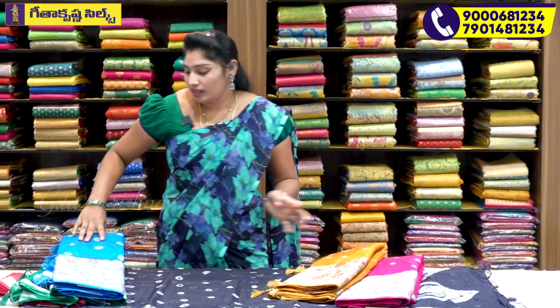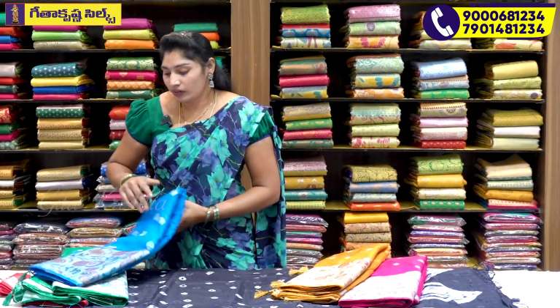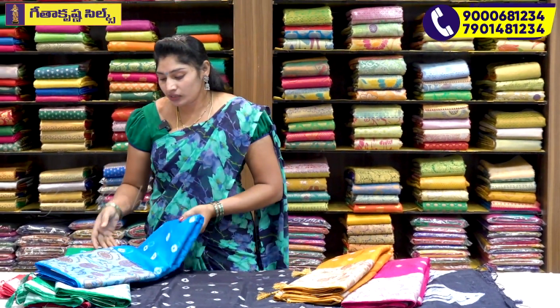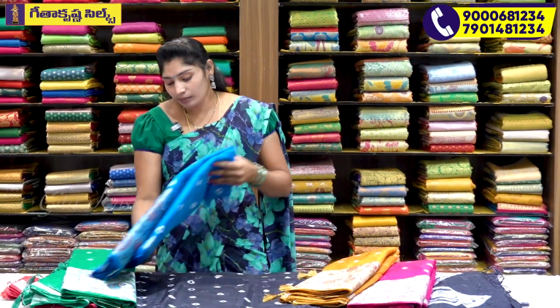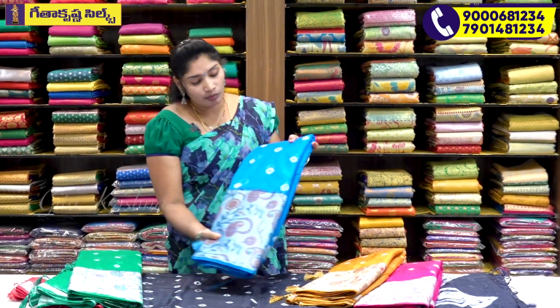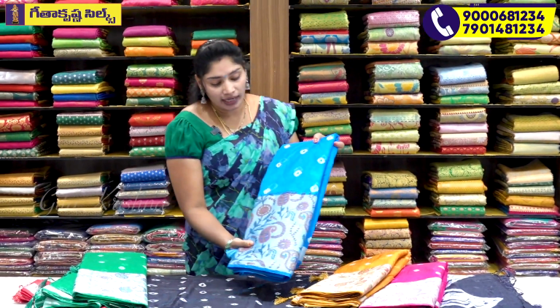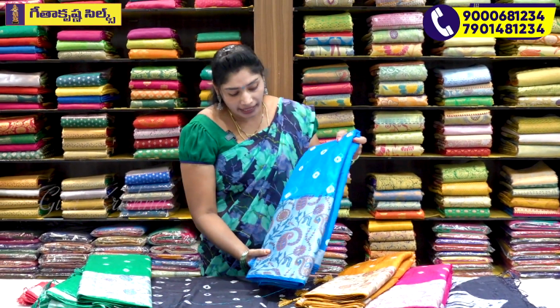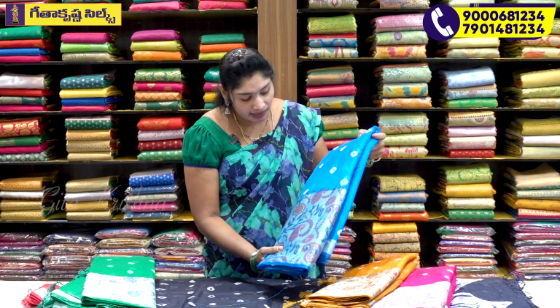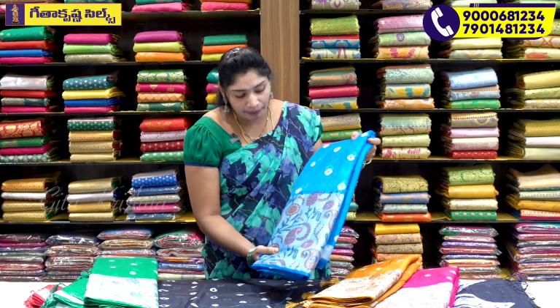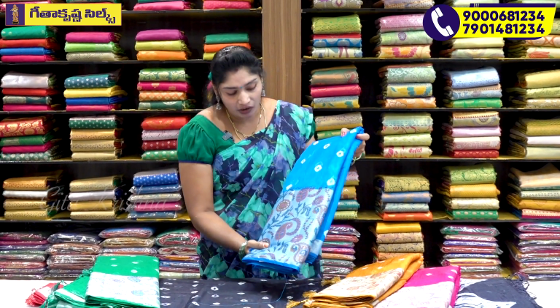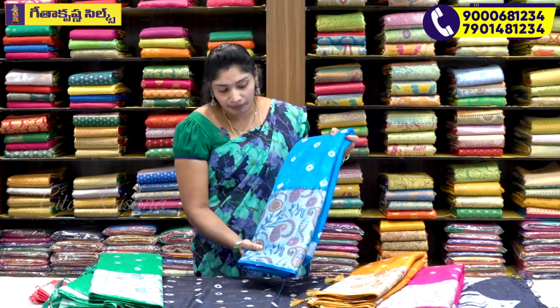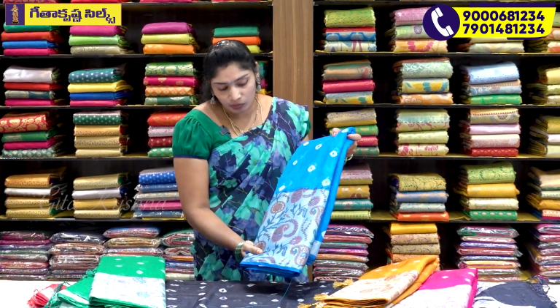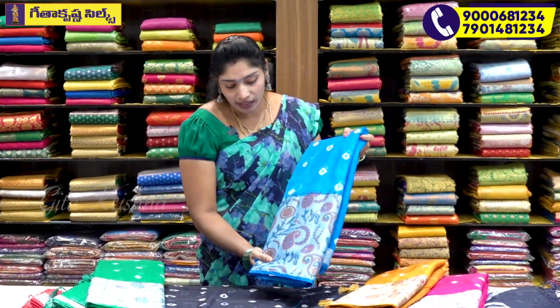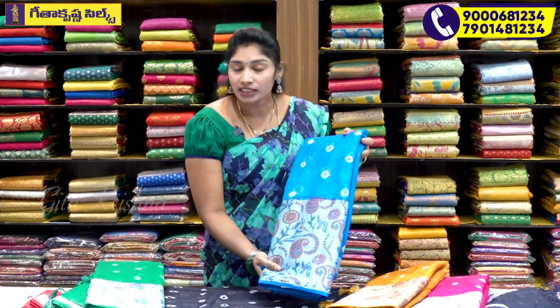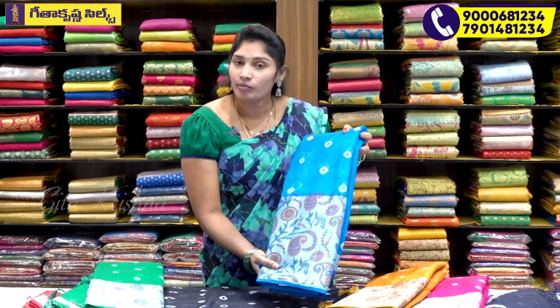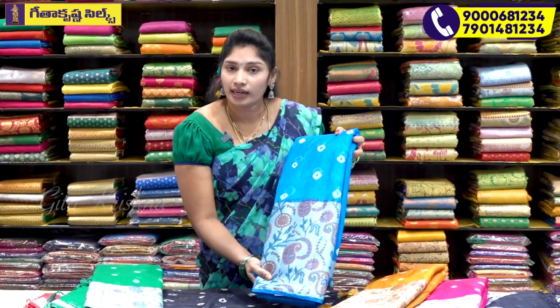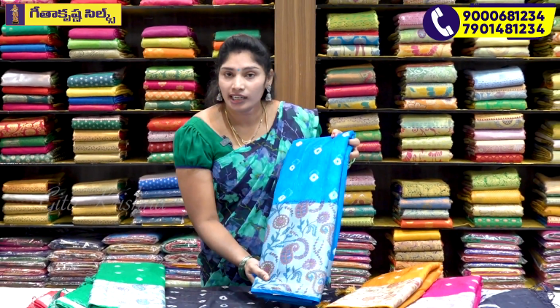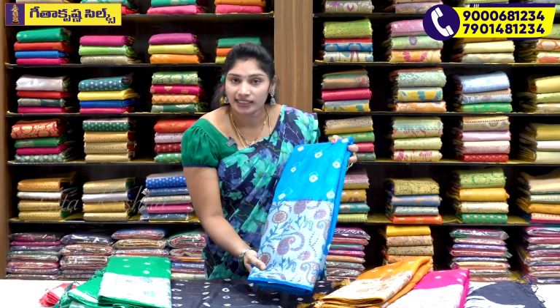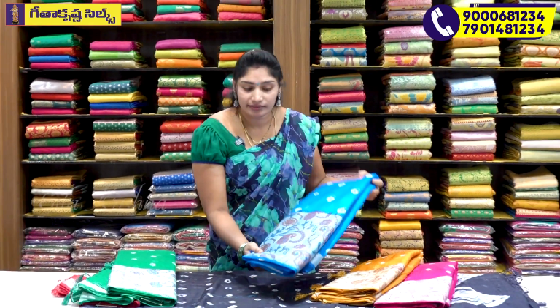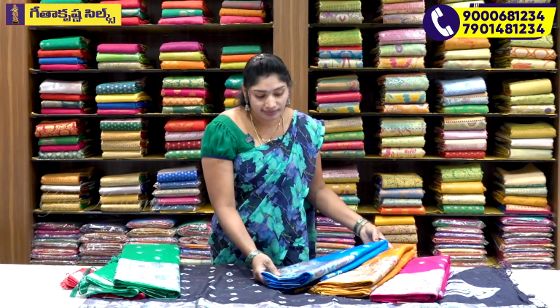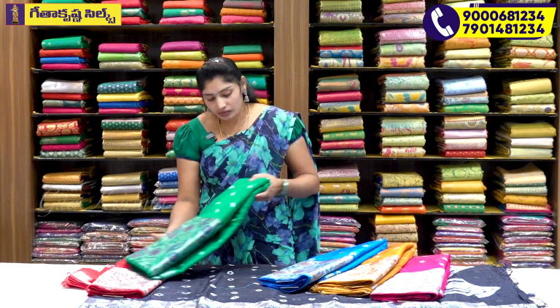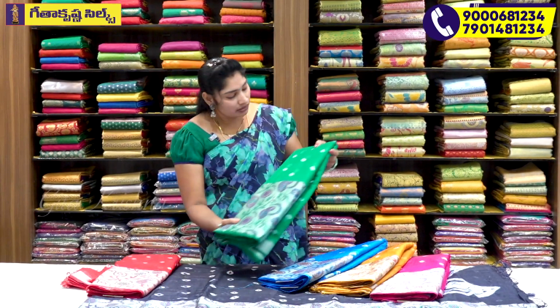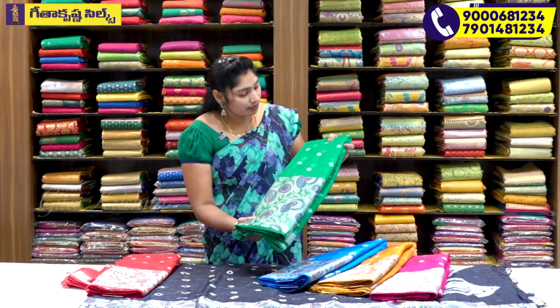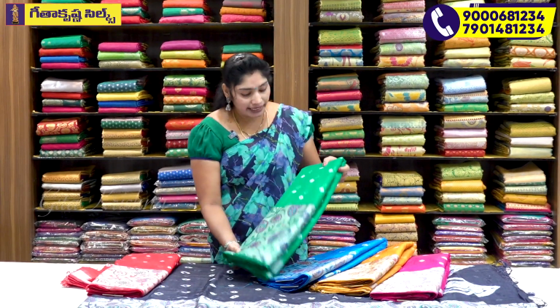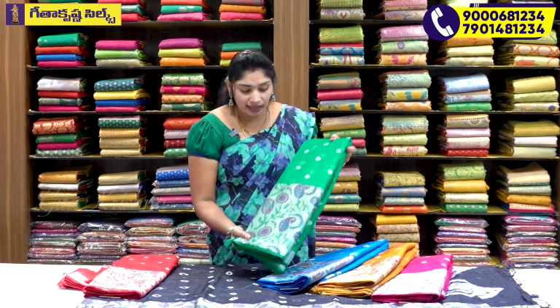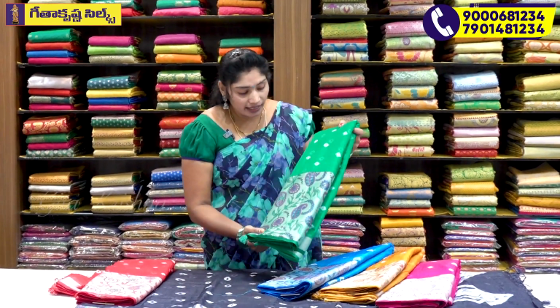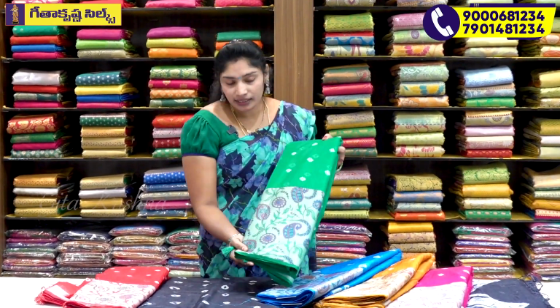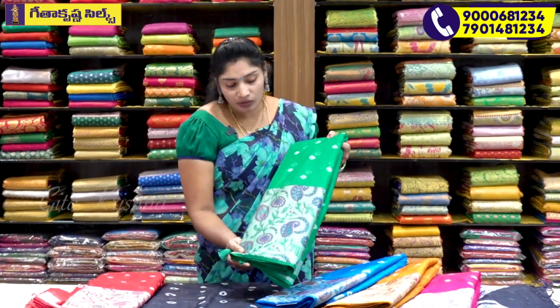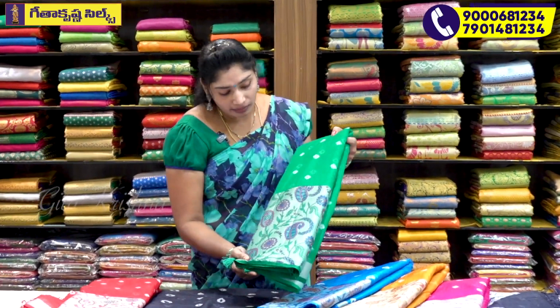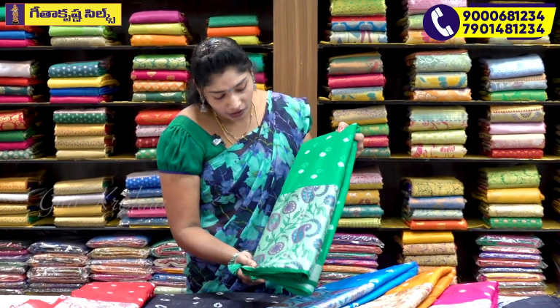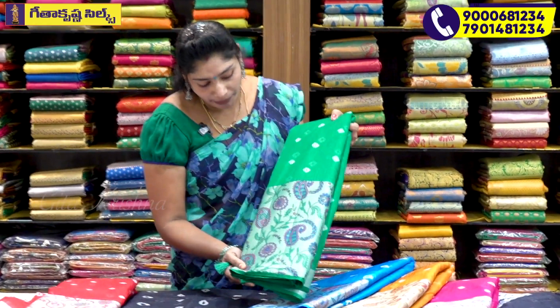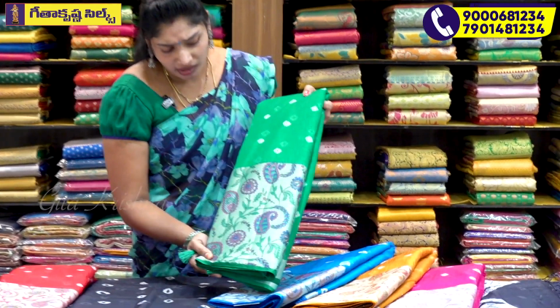This is a blue color, light pink, onion pink, blue color, and mustard color. This is a green color, a sky blue color, and a pink color — all available in these shades.